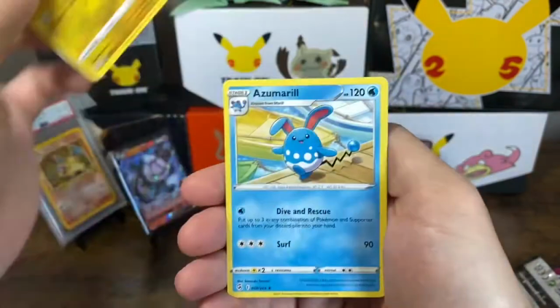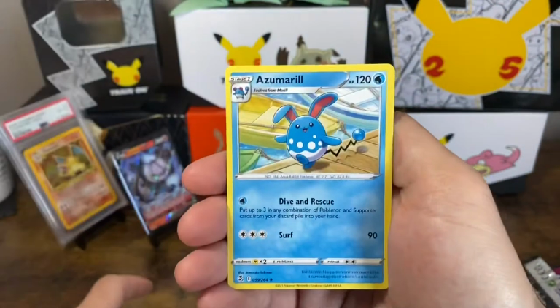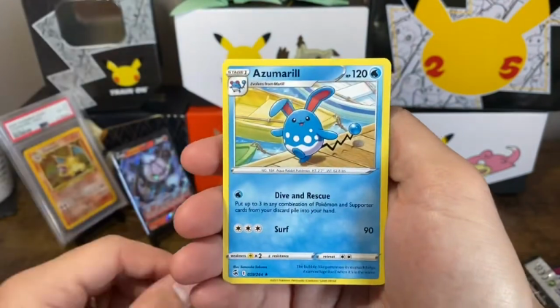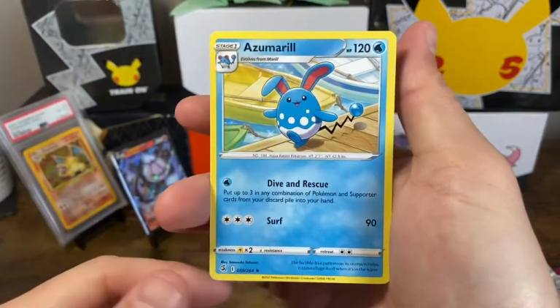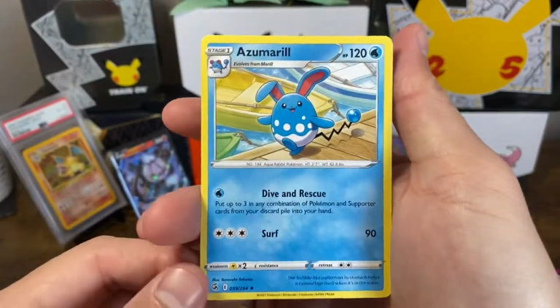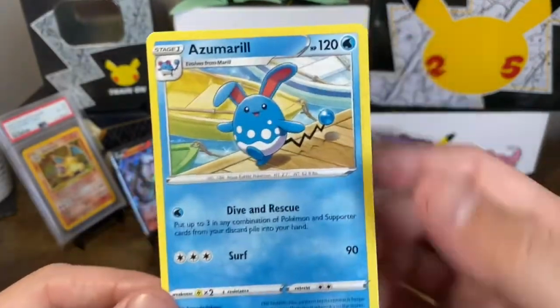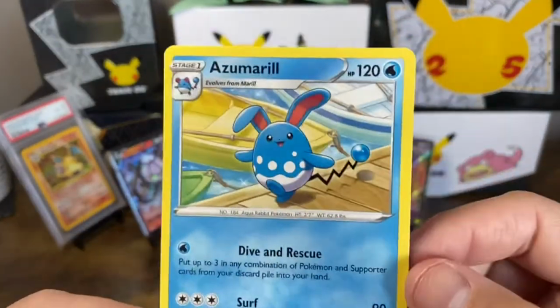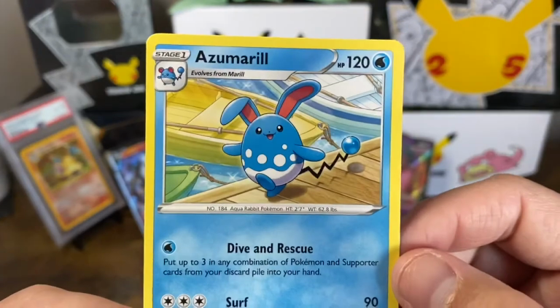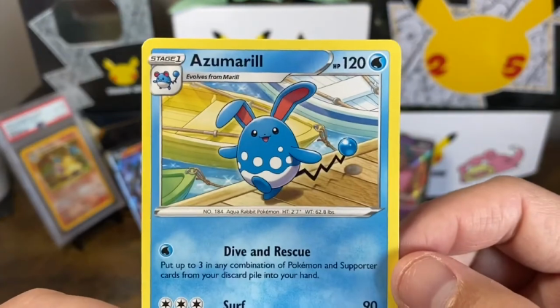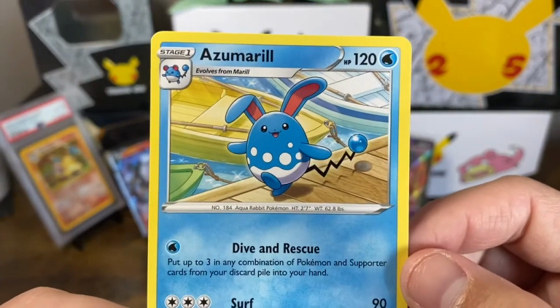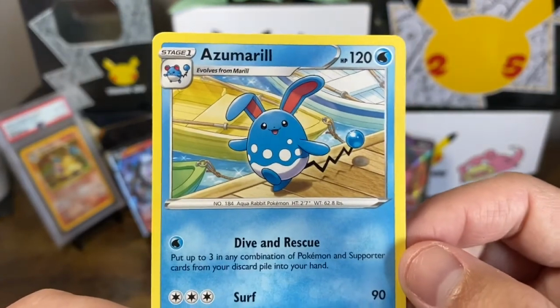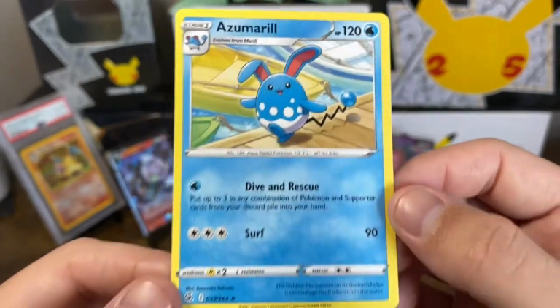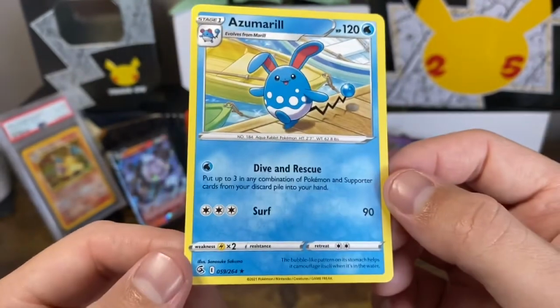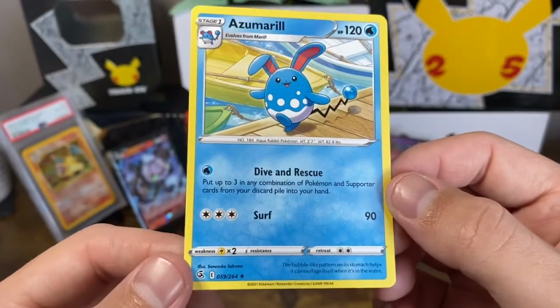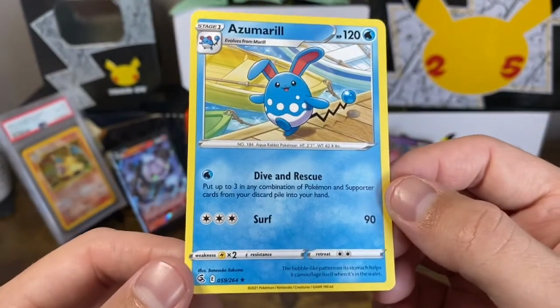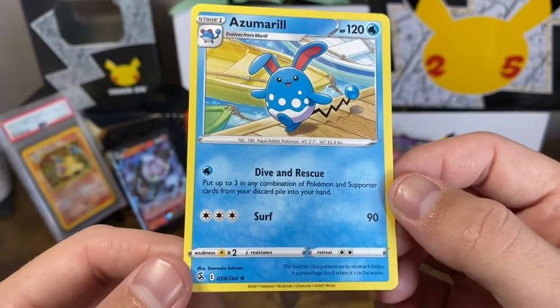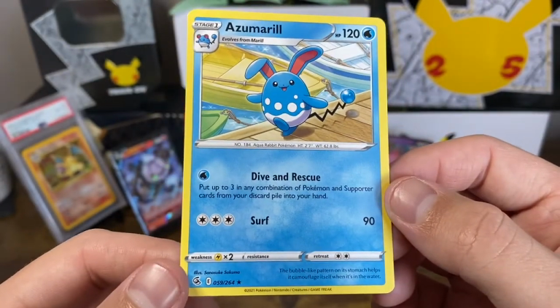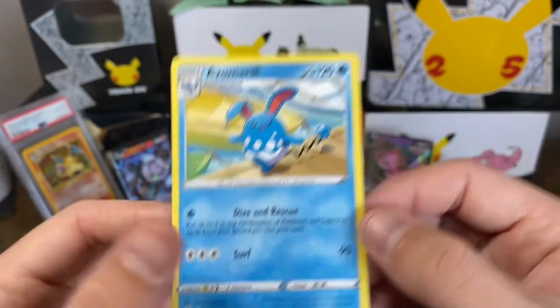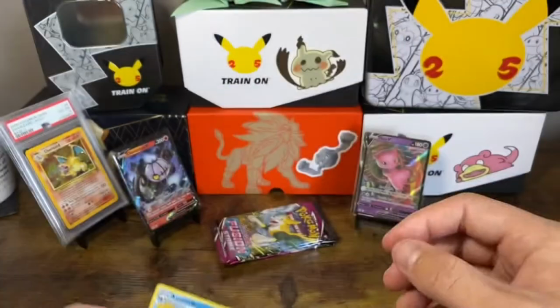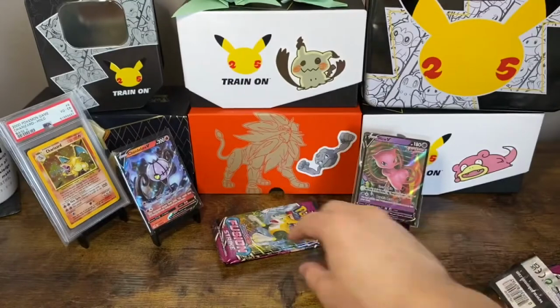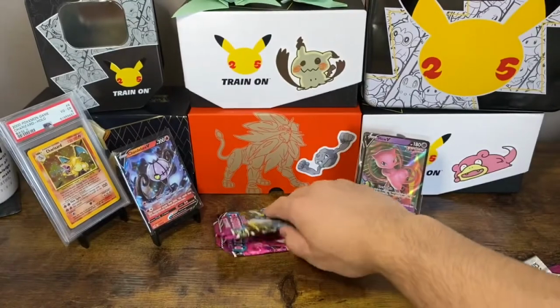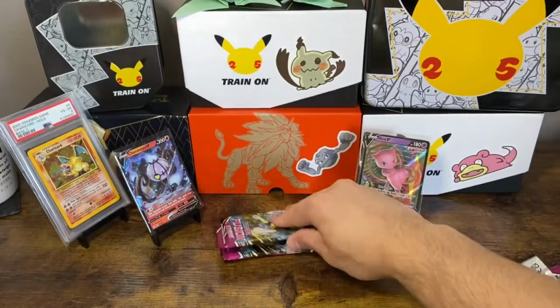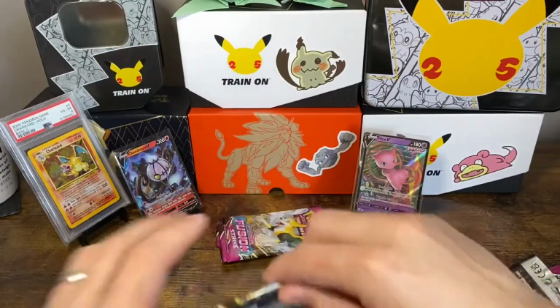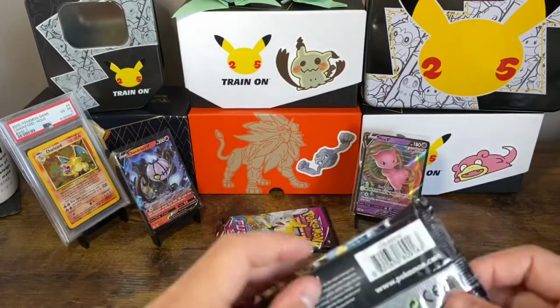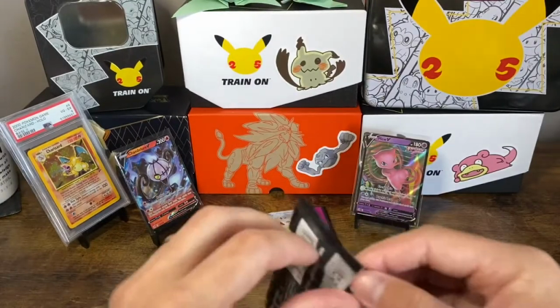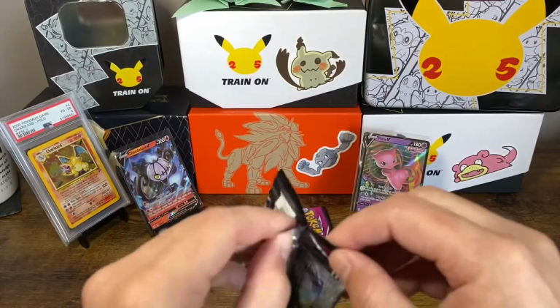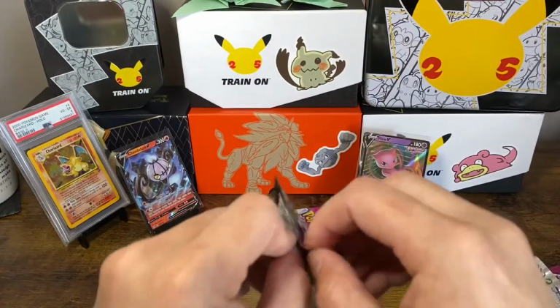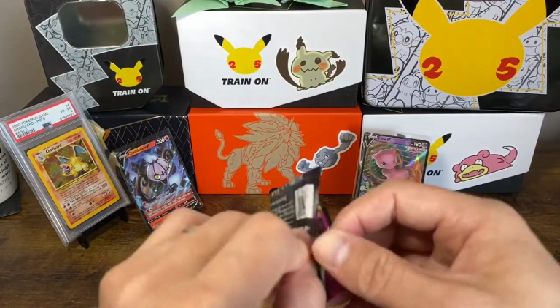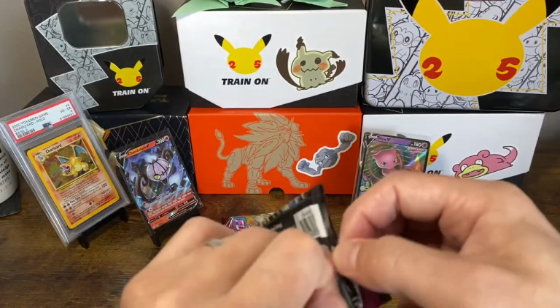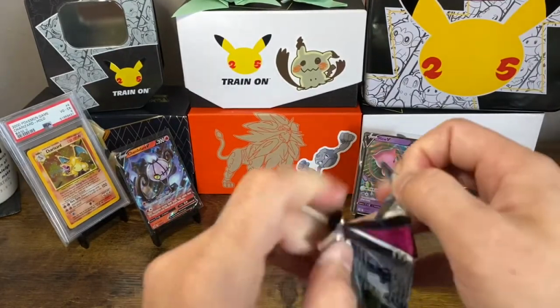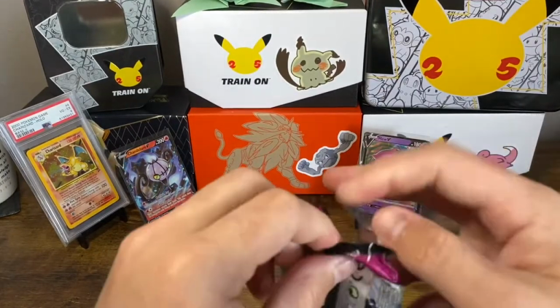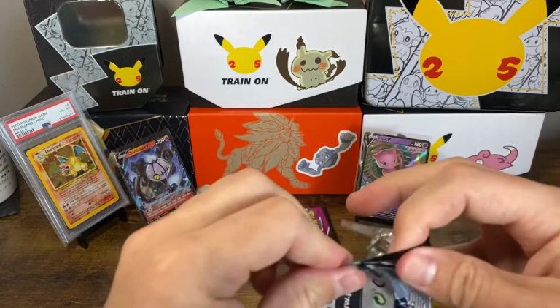Voltorb and Azumarill — I don't have this rare. Azumarill just walking on the dock, some boats in the background — cool. Well, we got three packs left, three ultra rares, three V cards. Cannot complain about this opening at all.